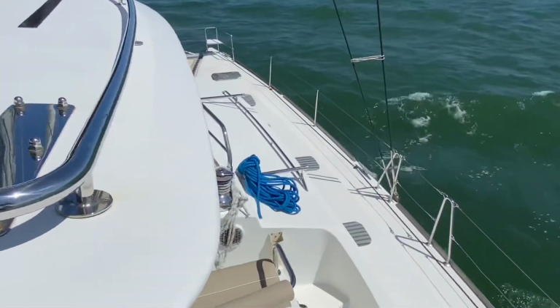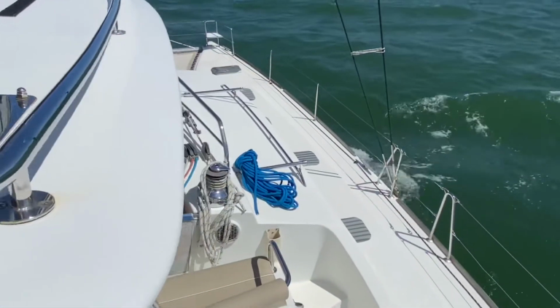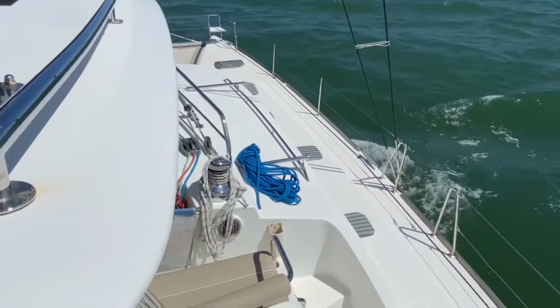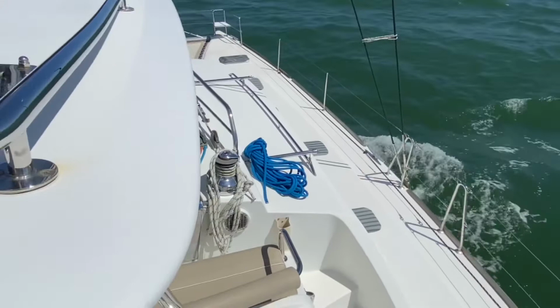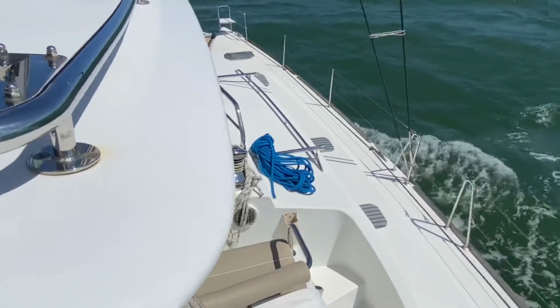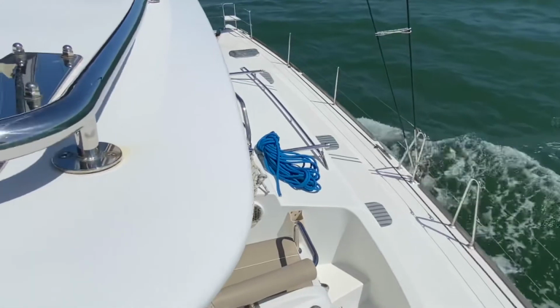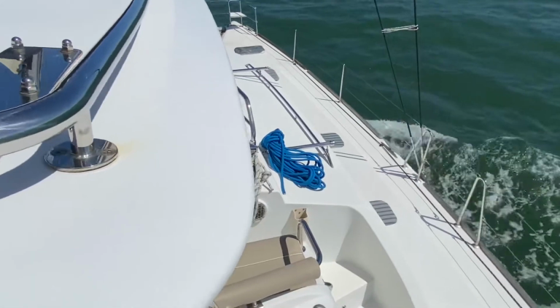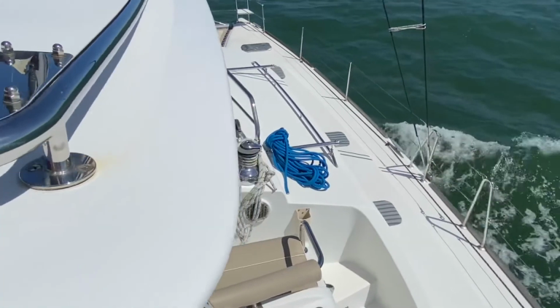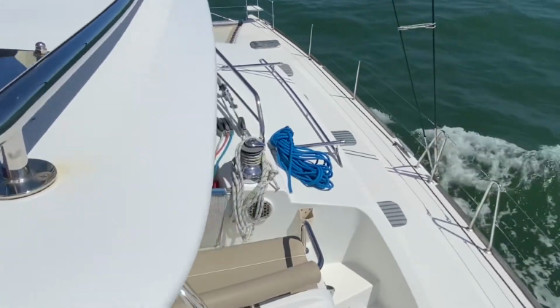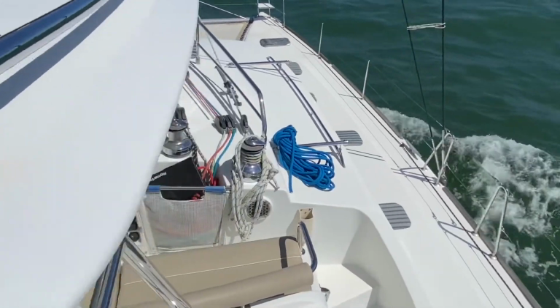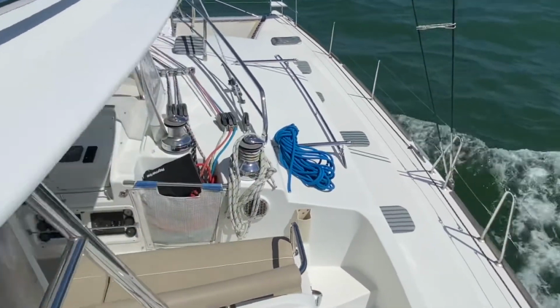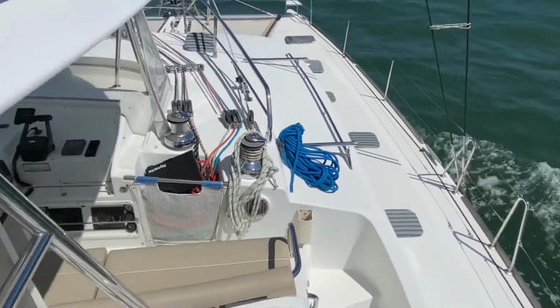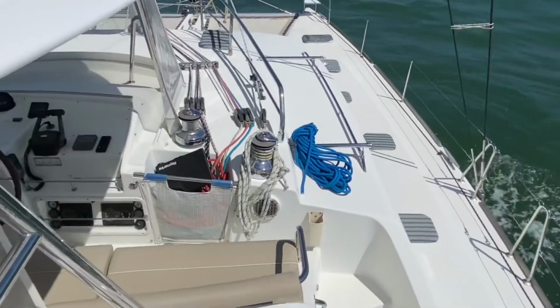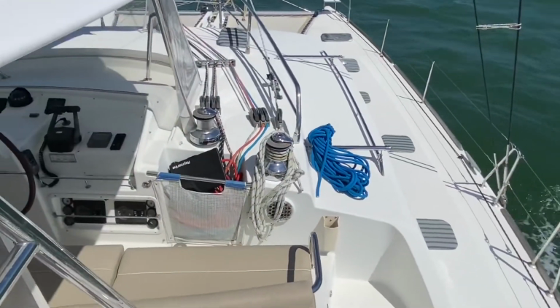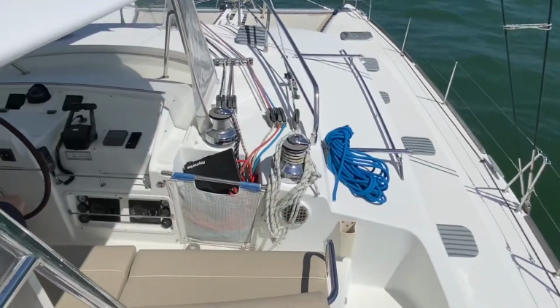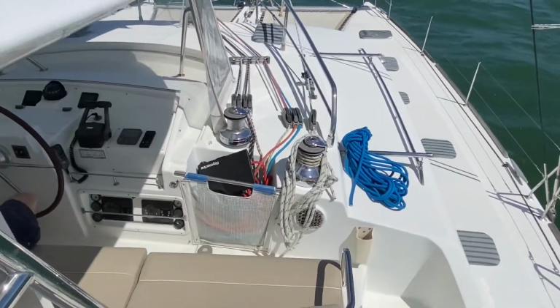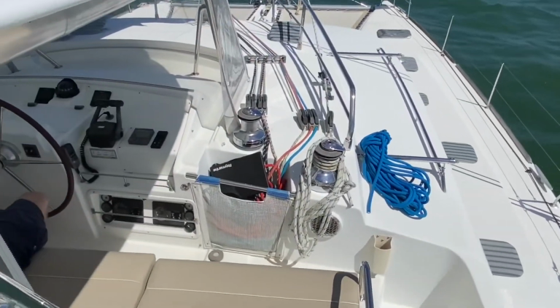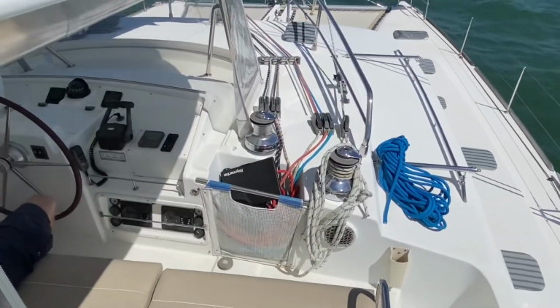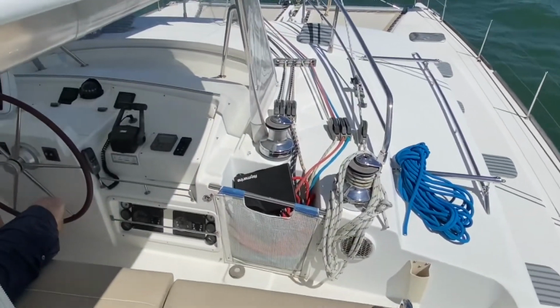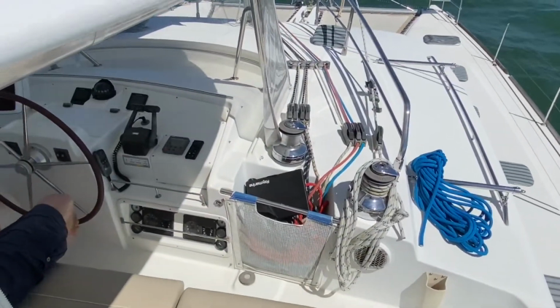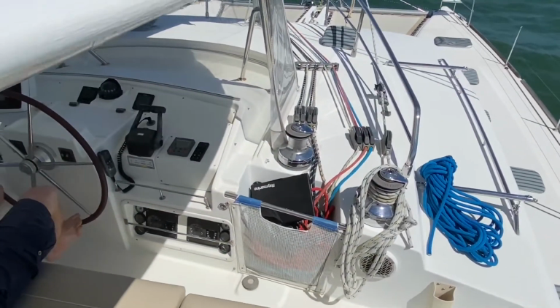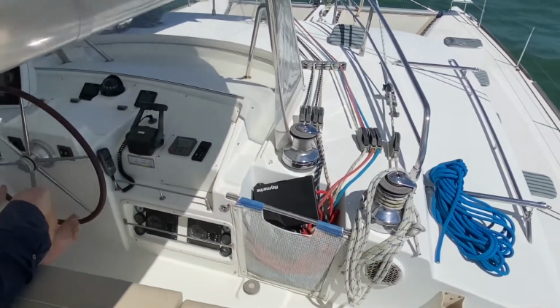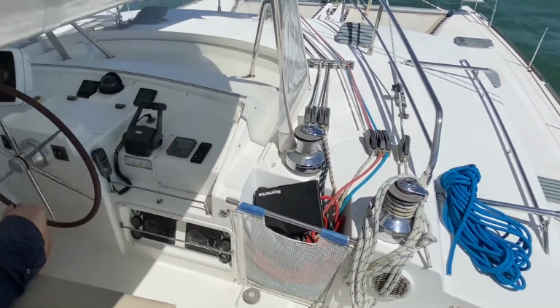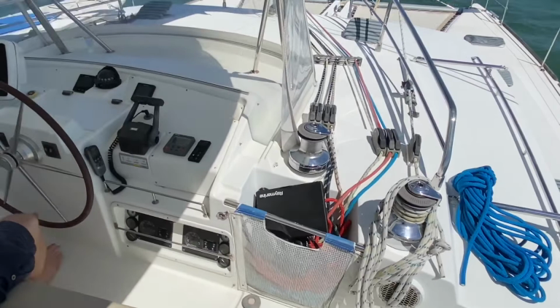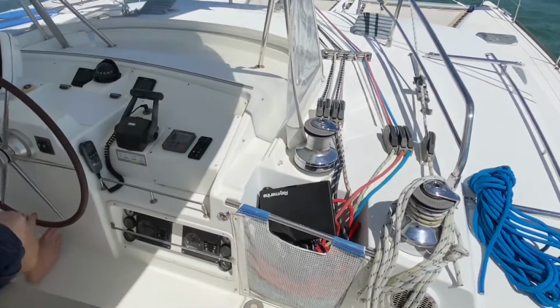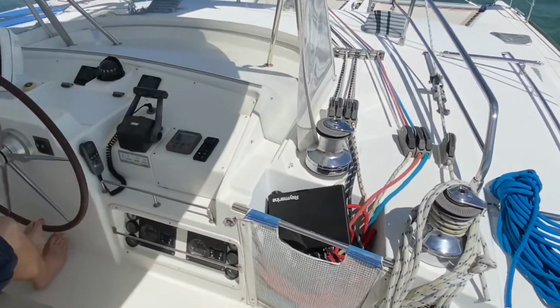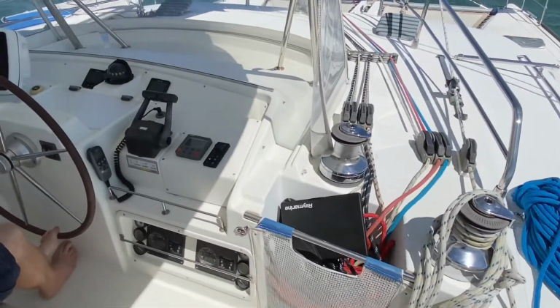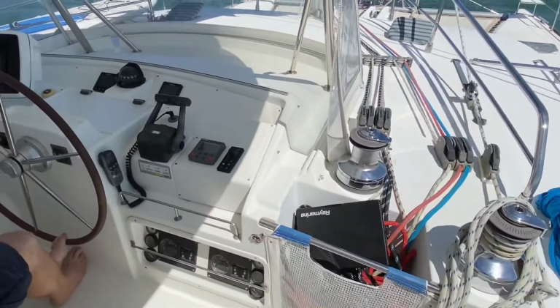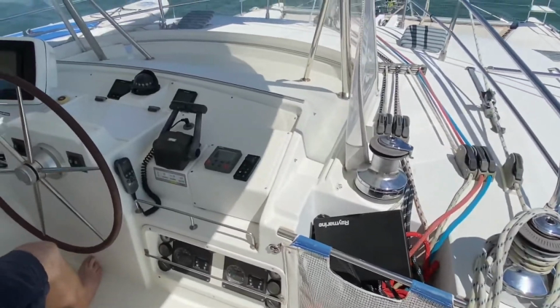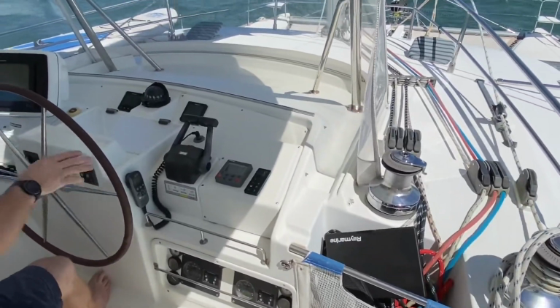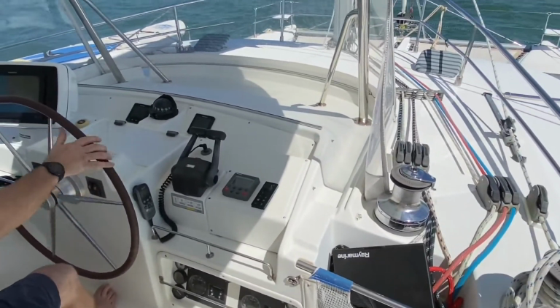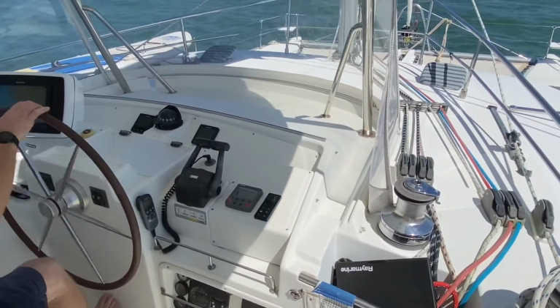At the helm are a B&G GPS plotter, multifunction displays, and the all-important mainsheet winch at arm's length.